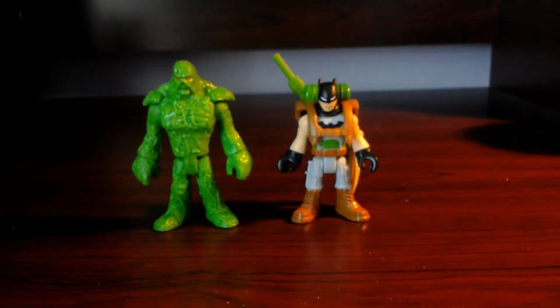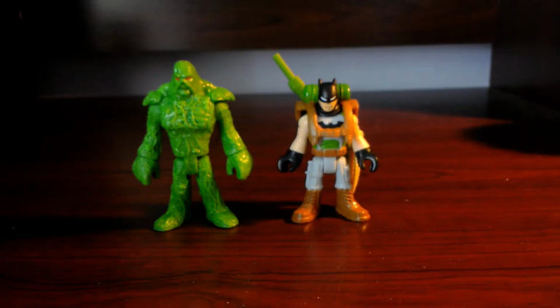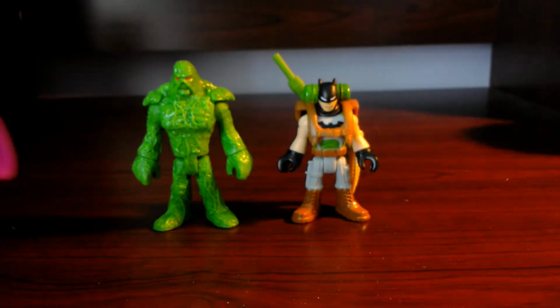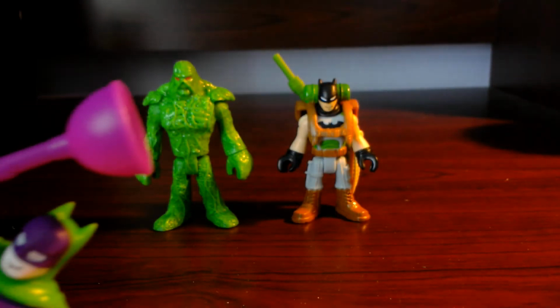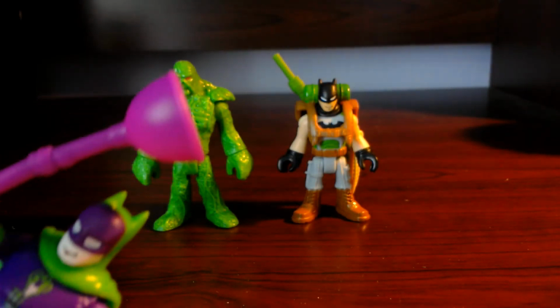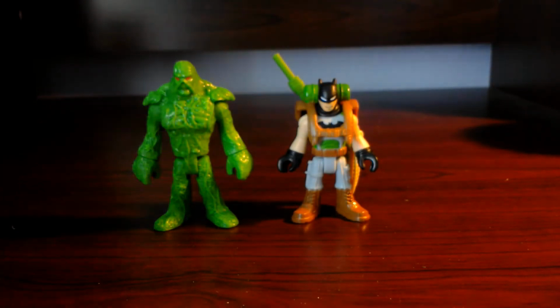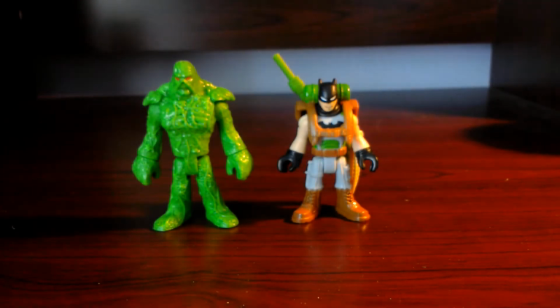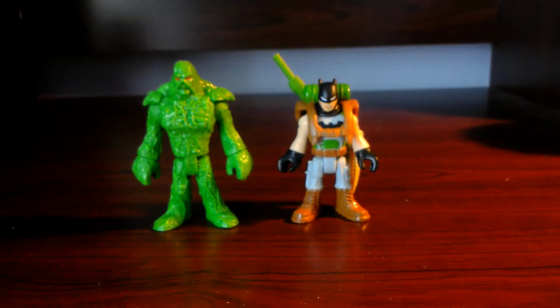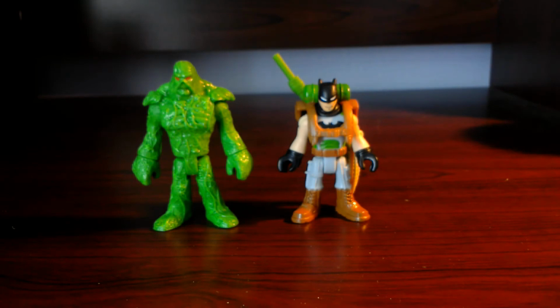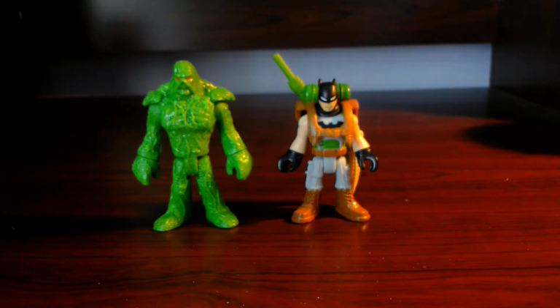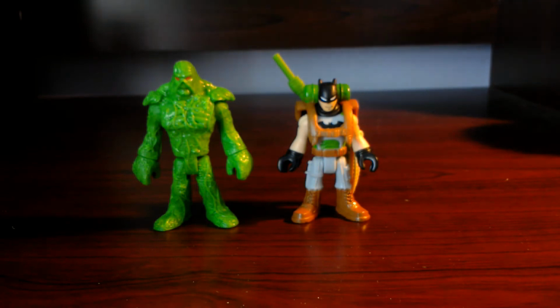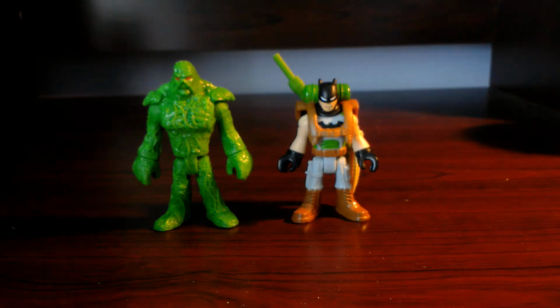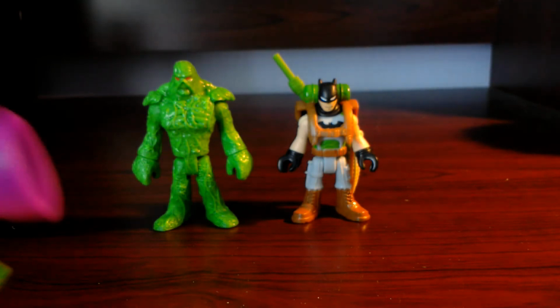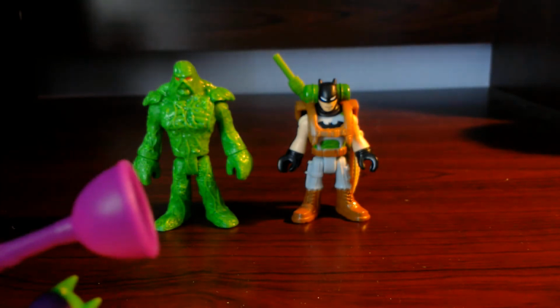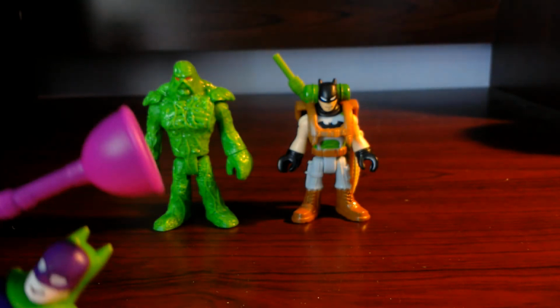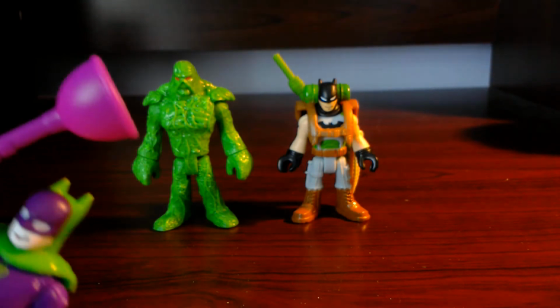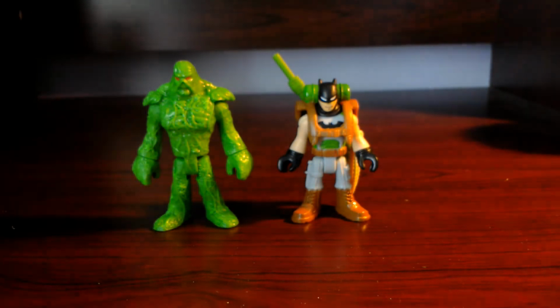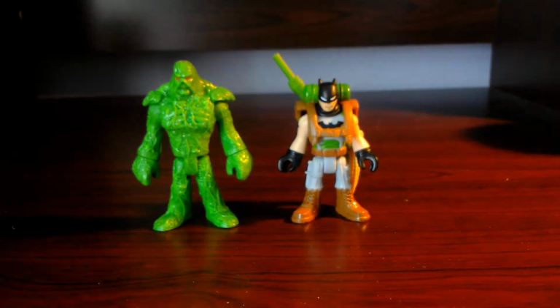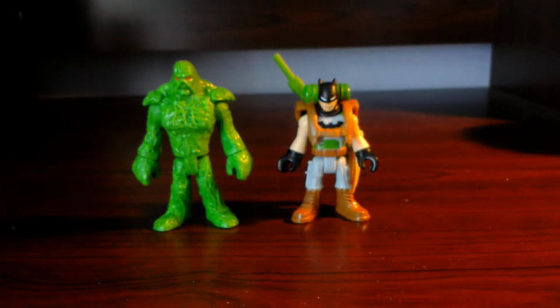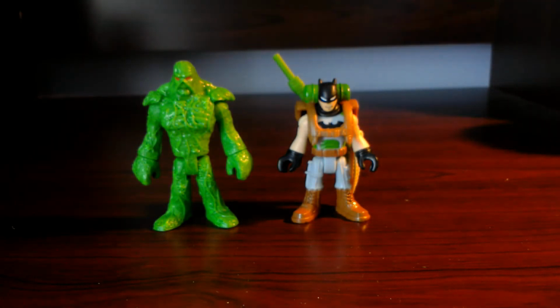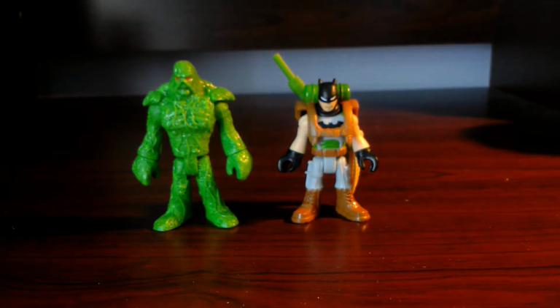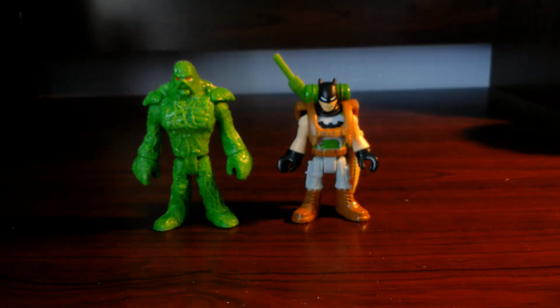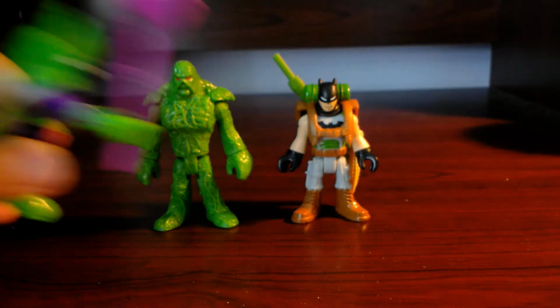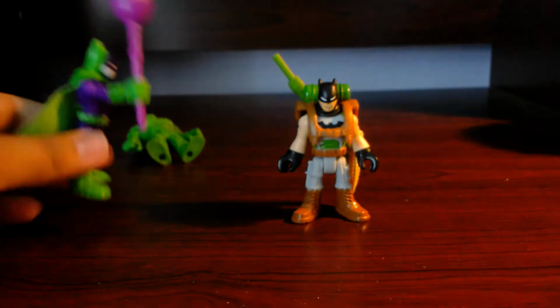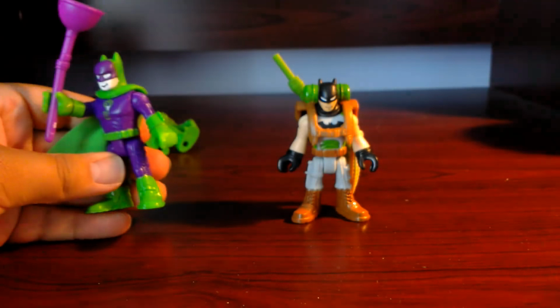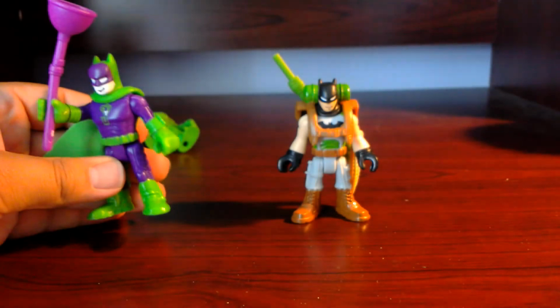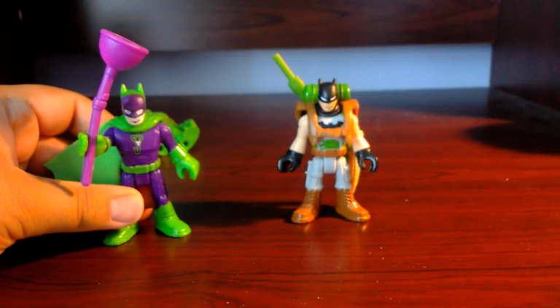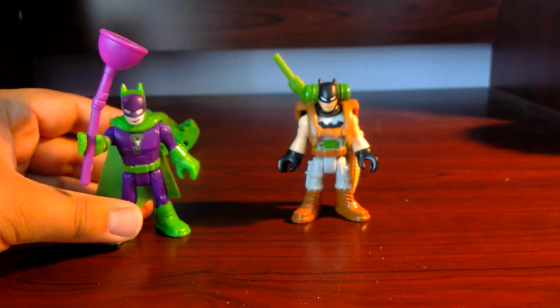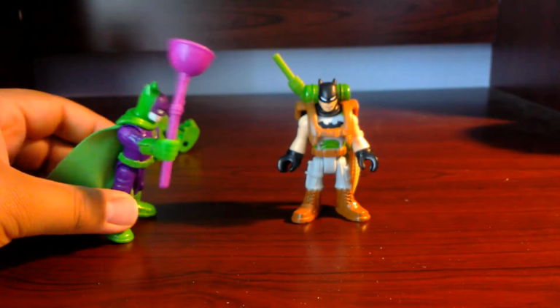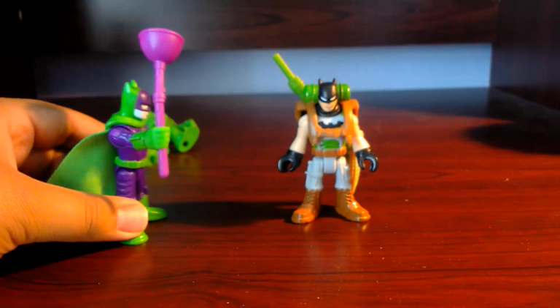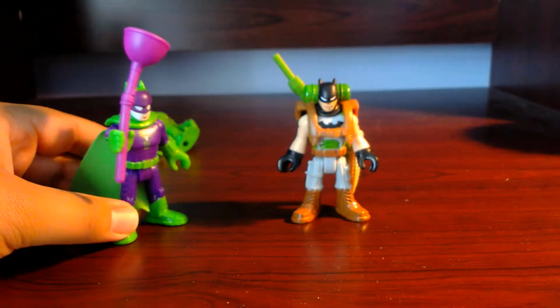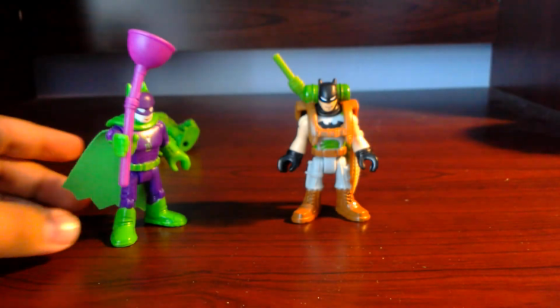I really like these figures, they're really cool. If you have a chance, go ahead and pick these up because they're pretty good for your collection. Wait — it's the Joker! What is he doing here?